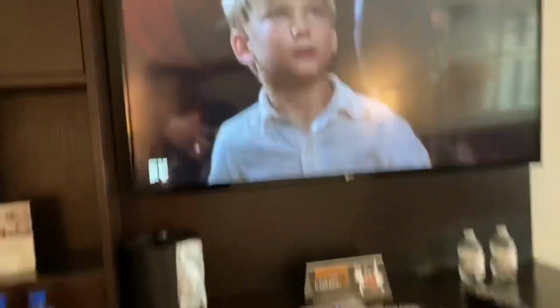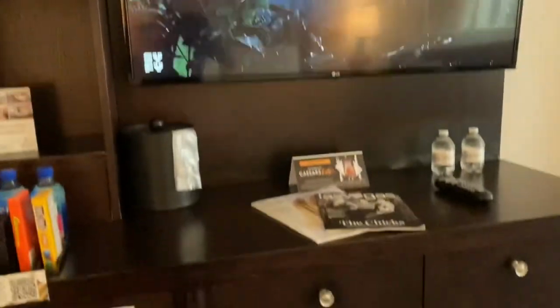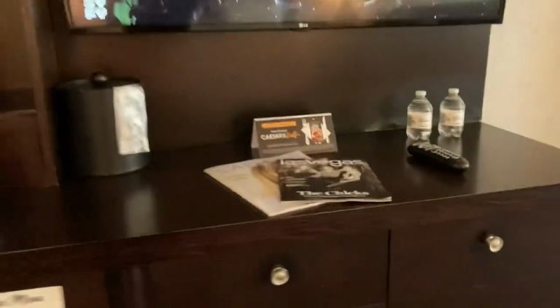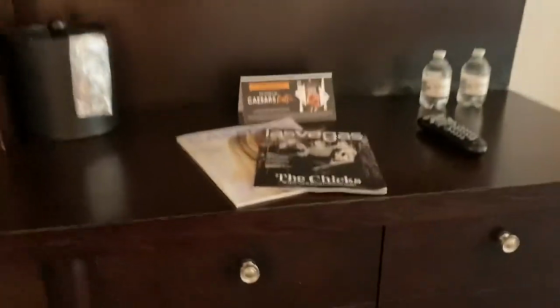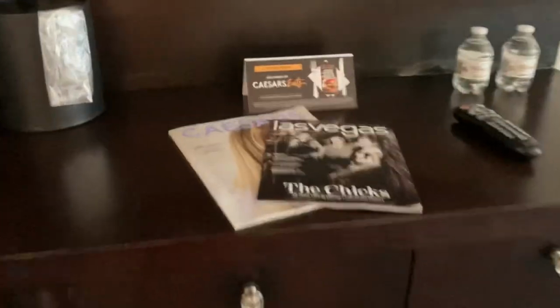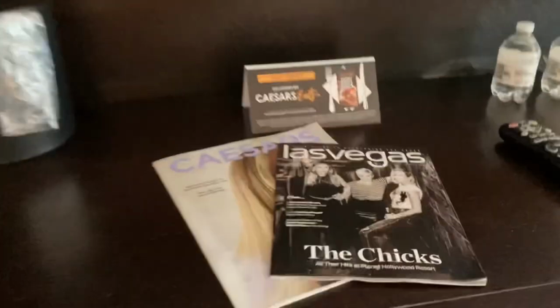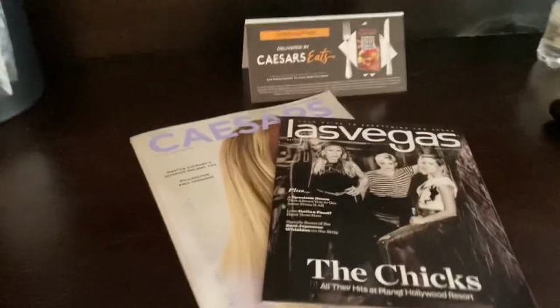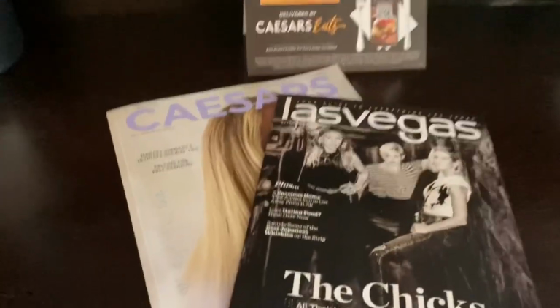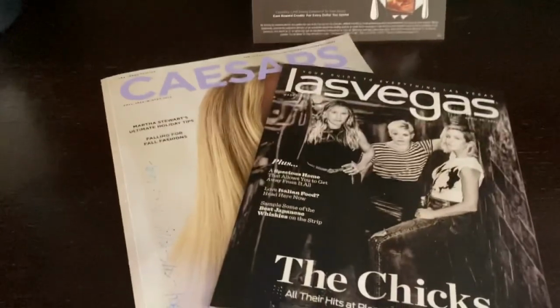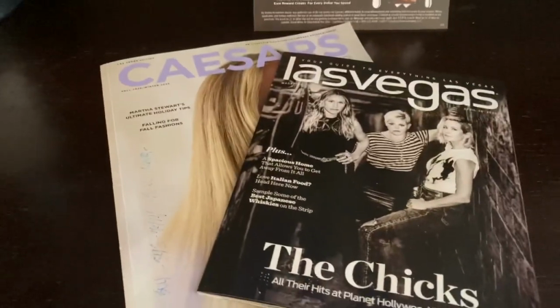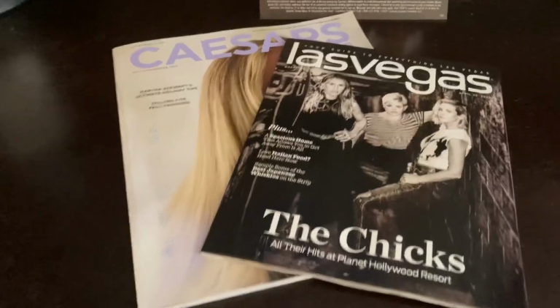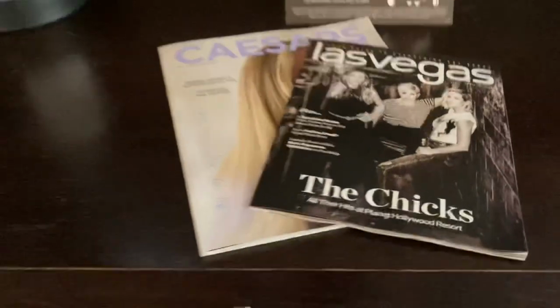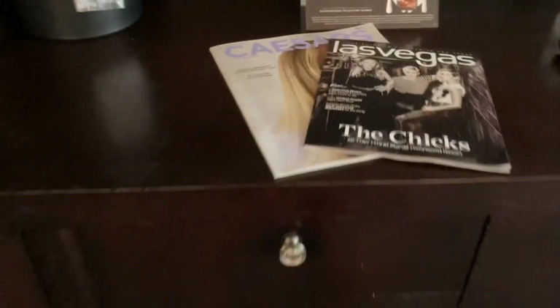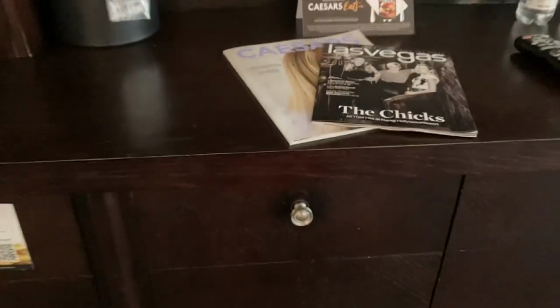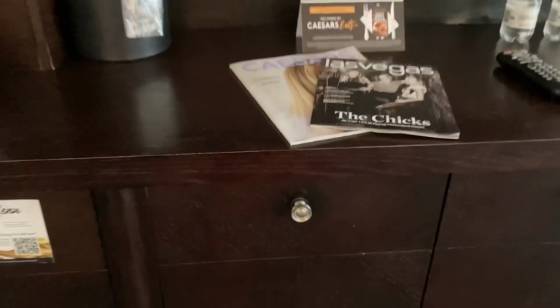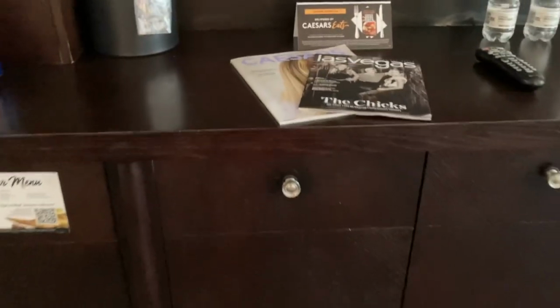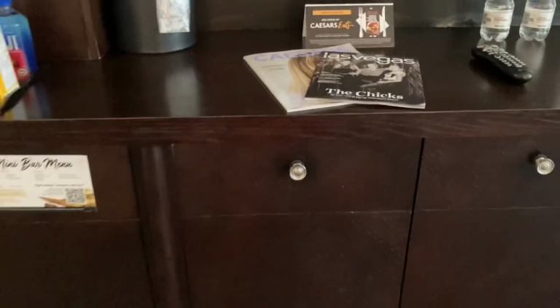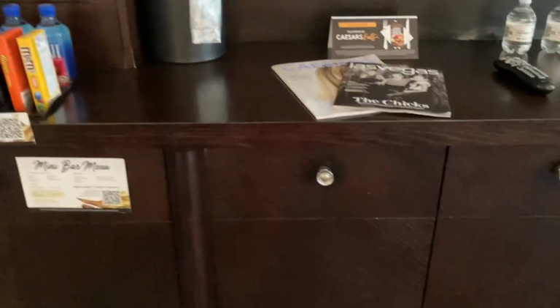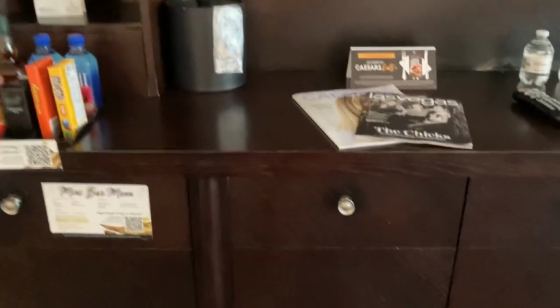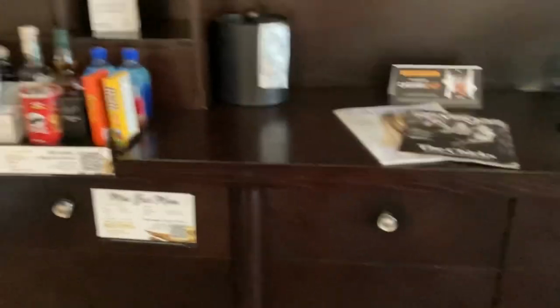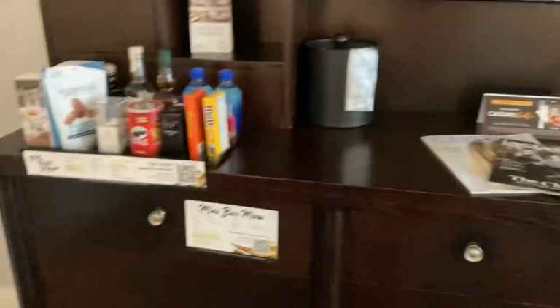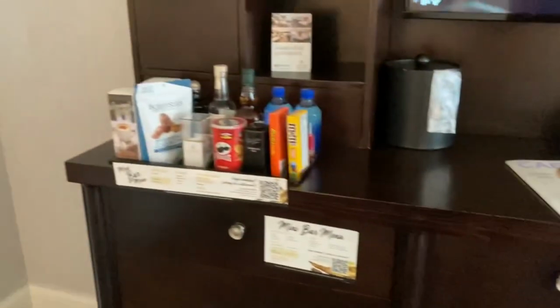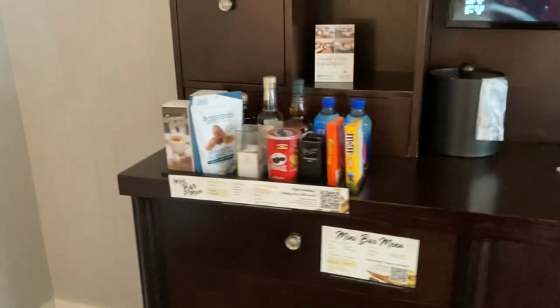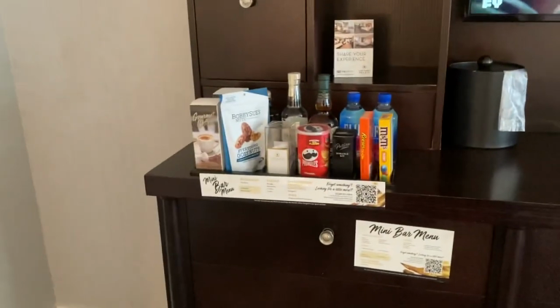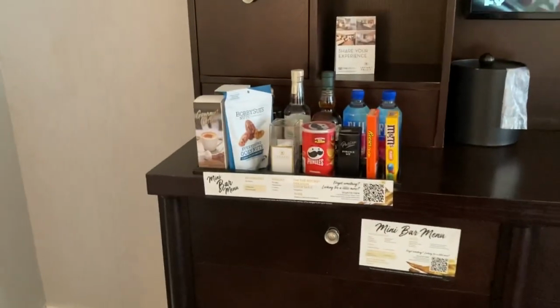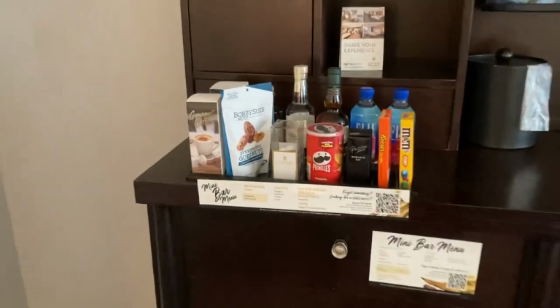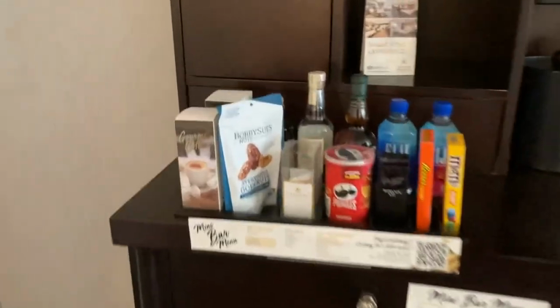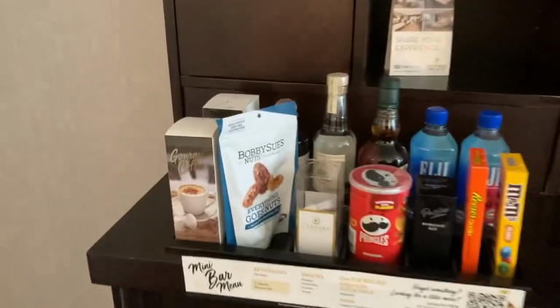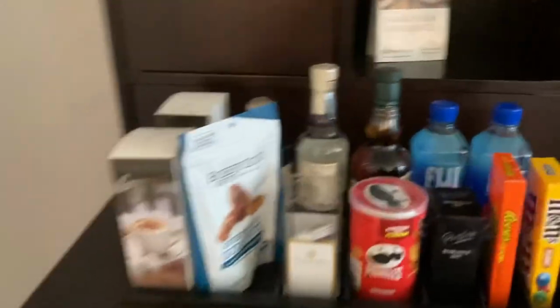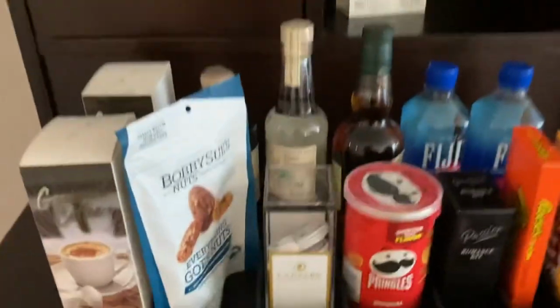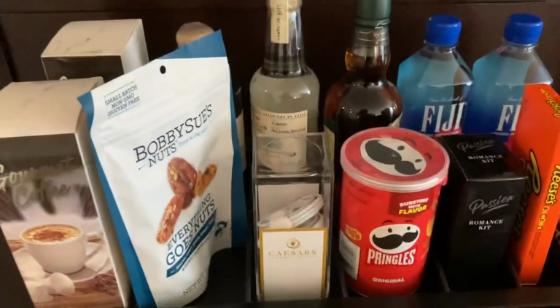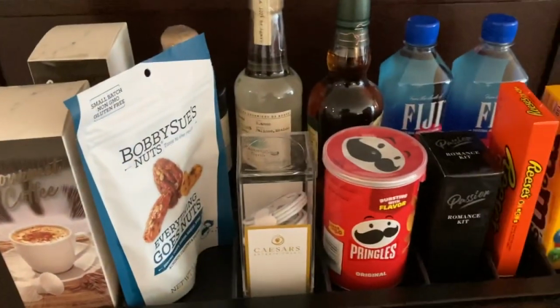One thing about Caesars is they have over 100 channels — great movie channels: FX, Paramount, Fox, Freeform, Sci-Fi, Starz, everything. We also have a super expensive mini bar.